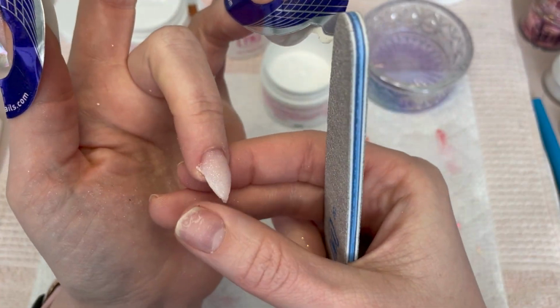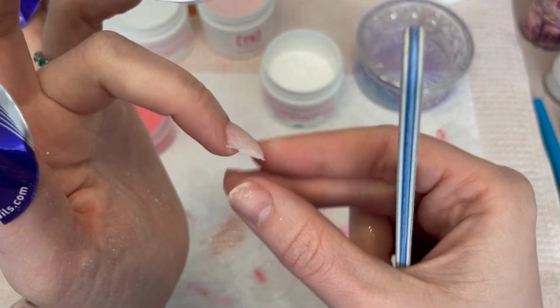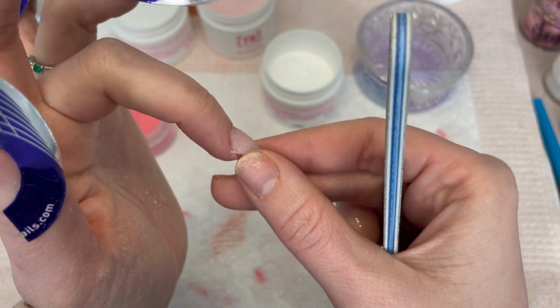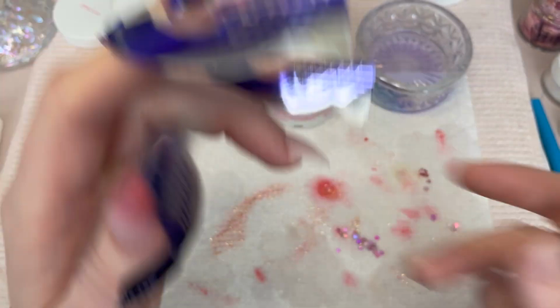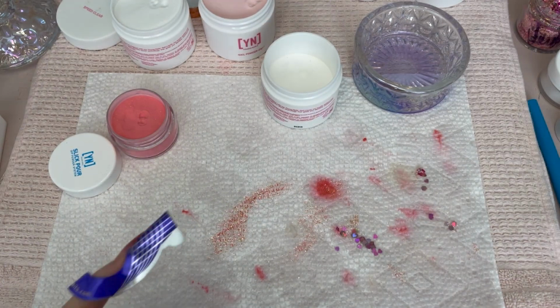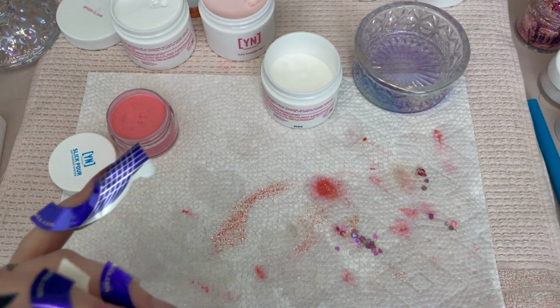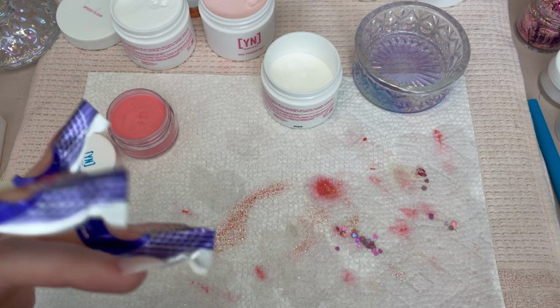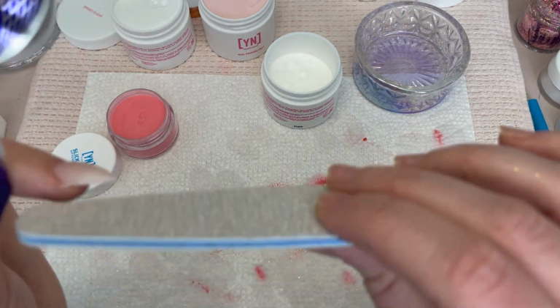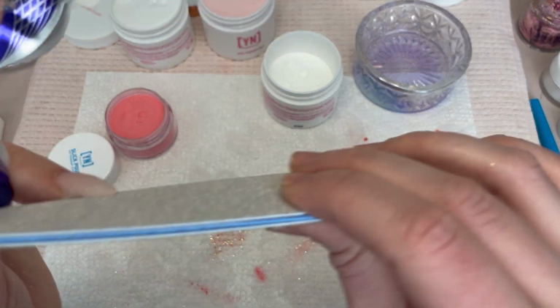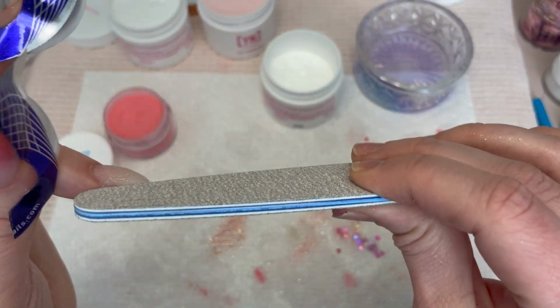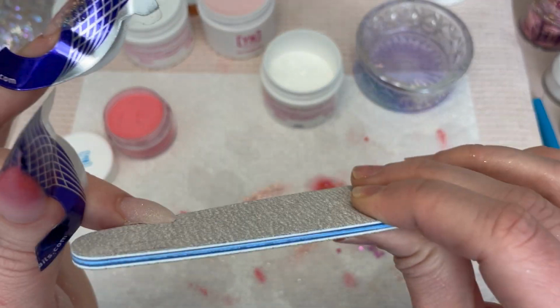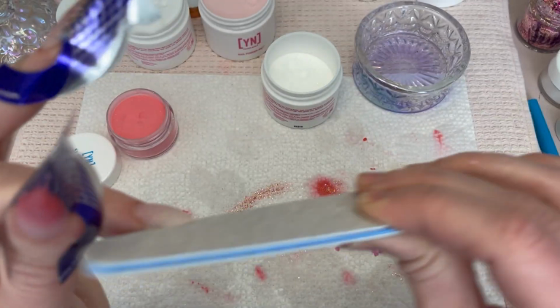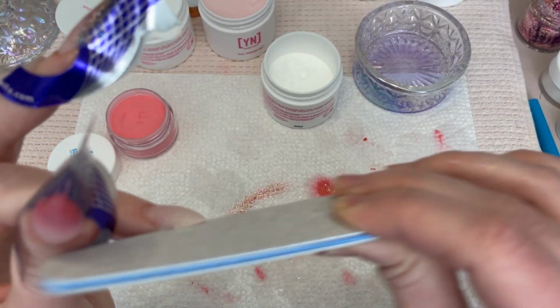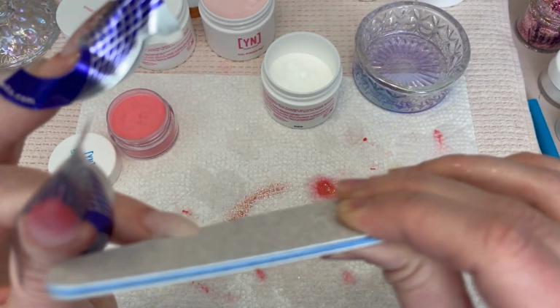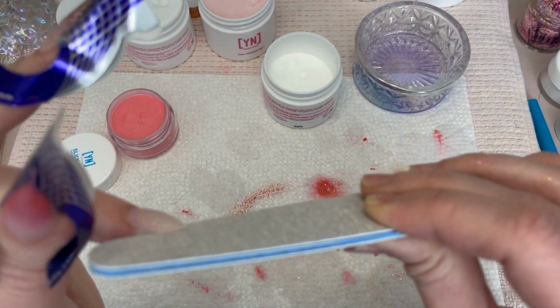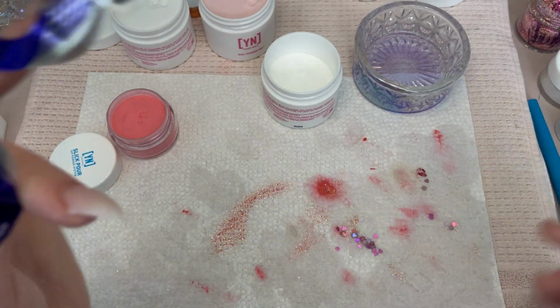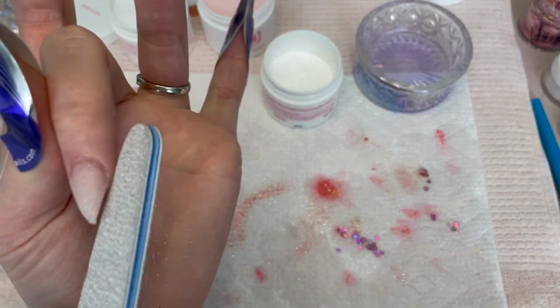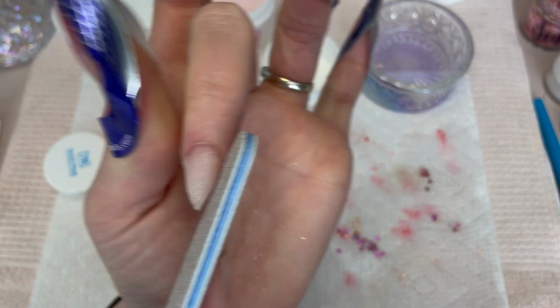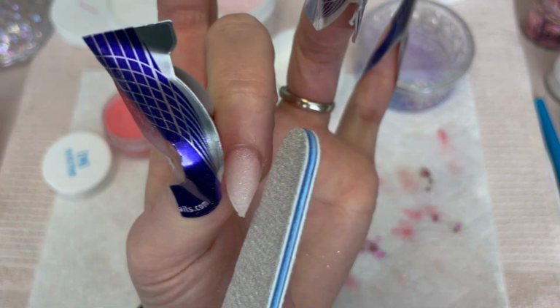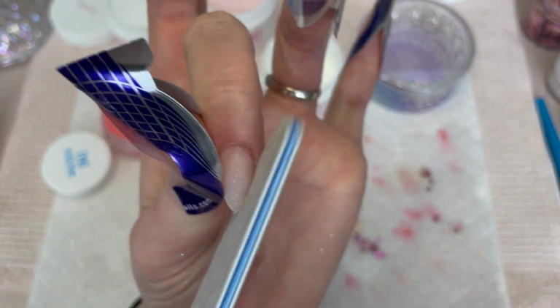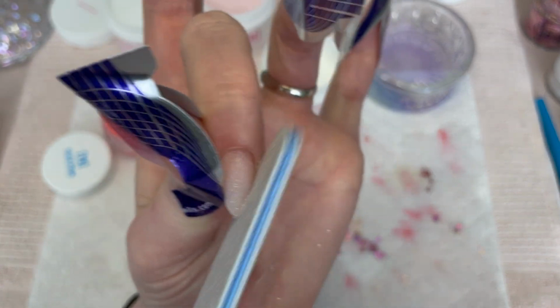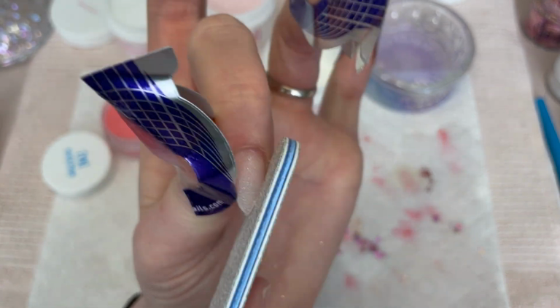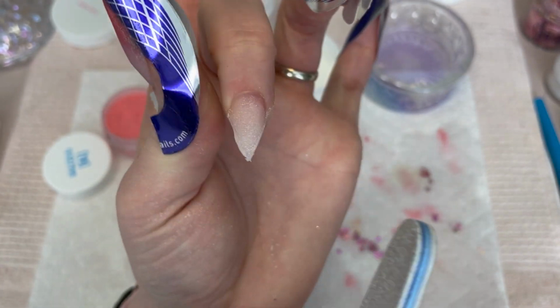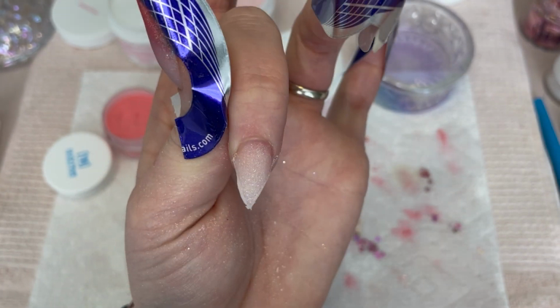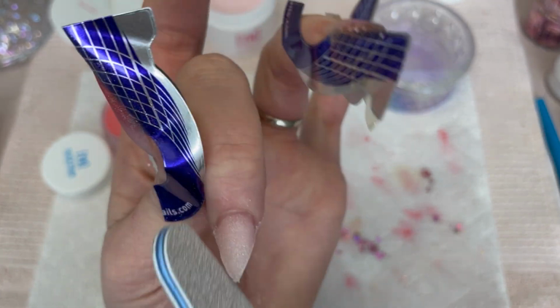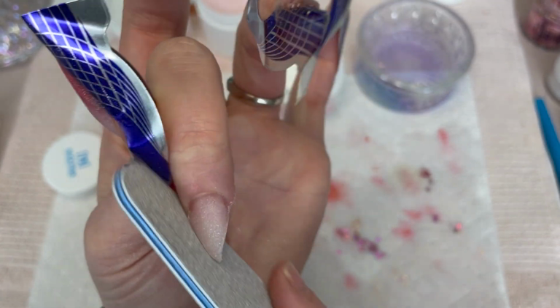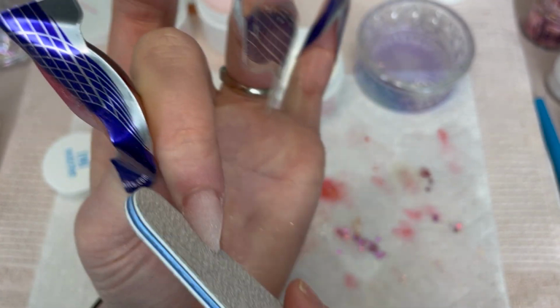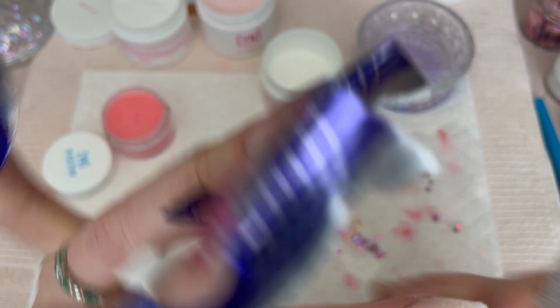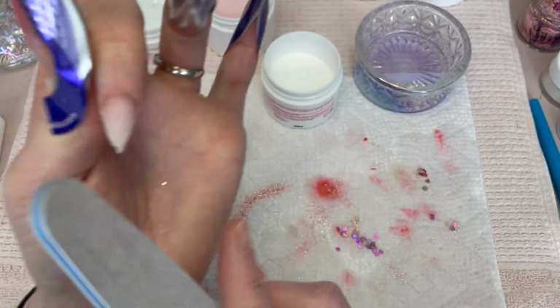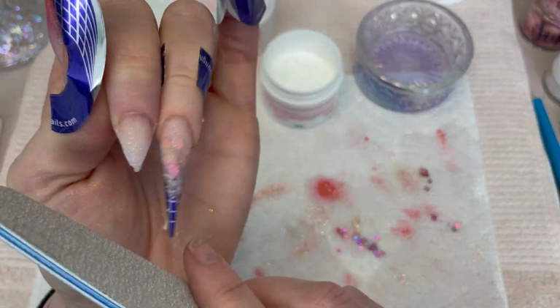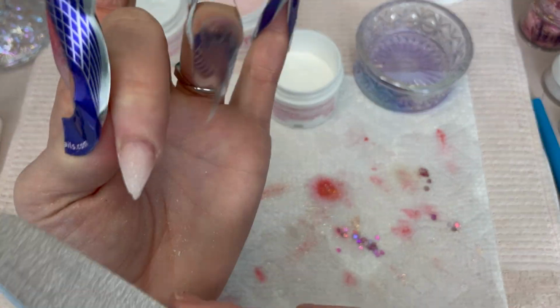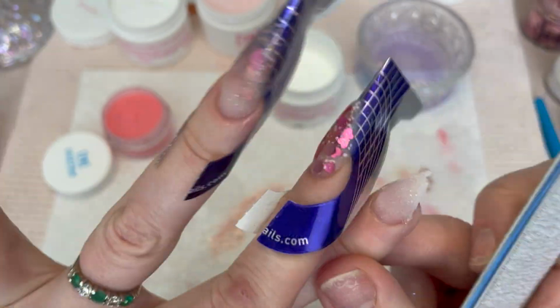Here you're seeing me notice that my acrylic is actually not fully hardened yet, so I just gave it another minute or so and then went back in. My room was really really cold that day so the acrylic was setting super slow. But it's okay — just do your tap test and you'll be fine.